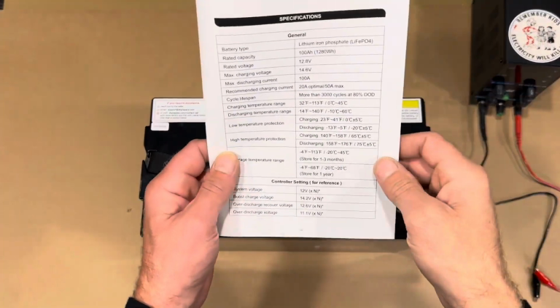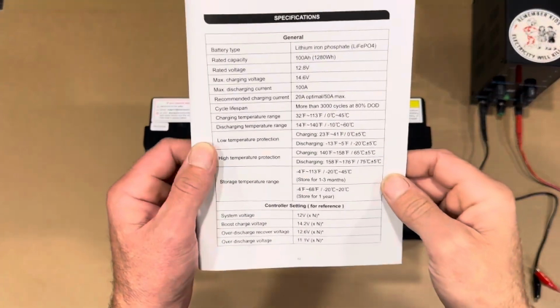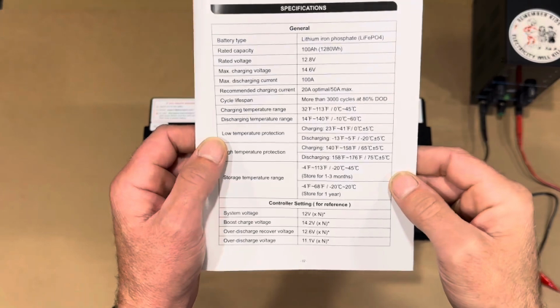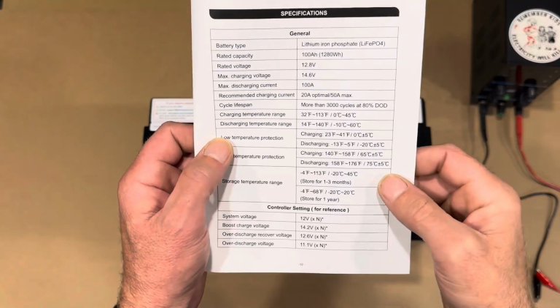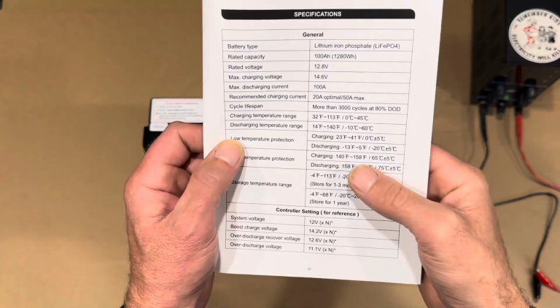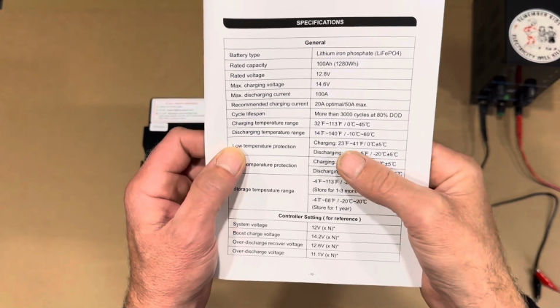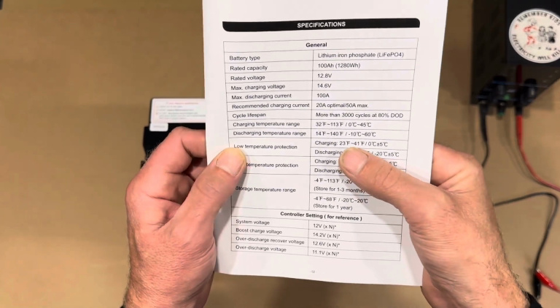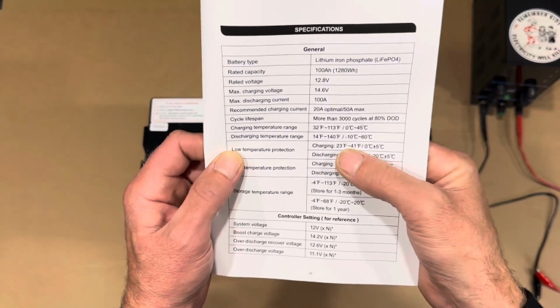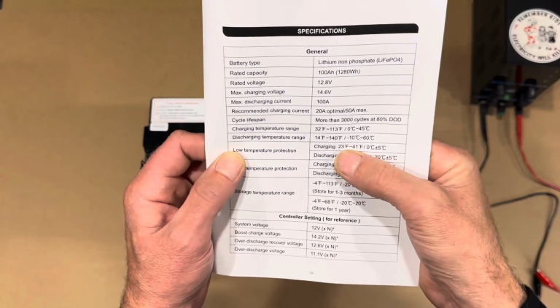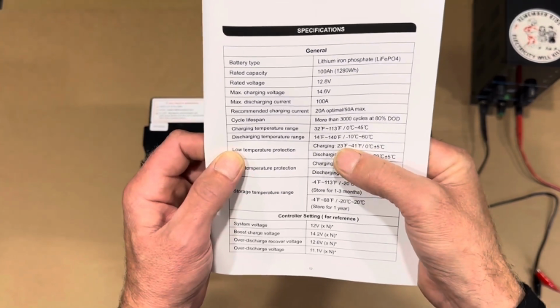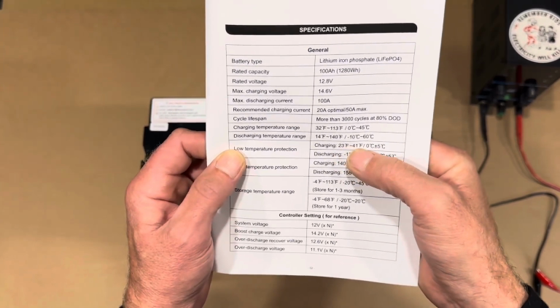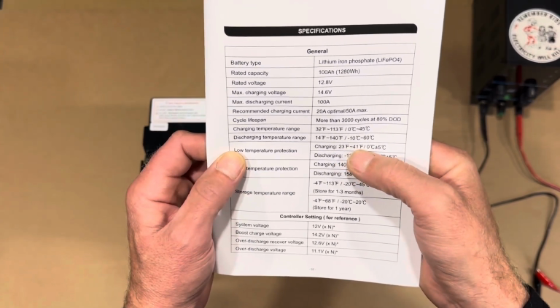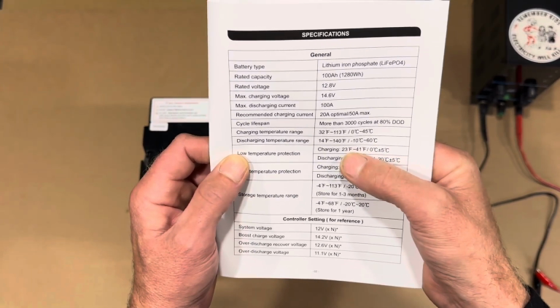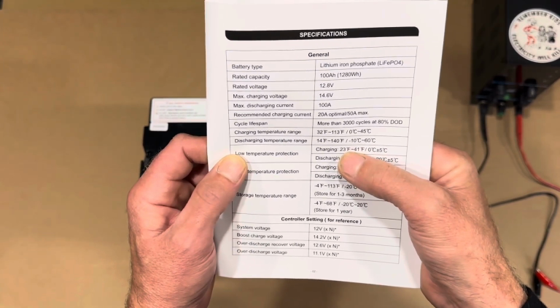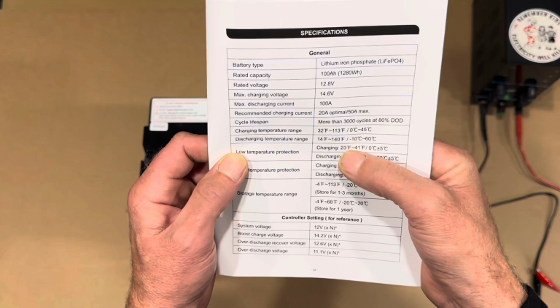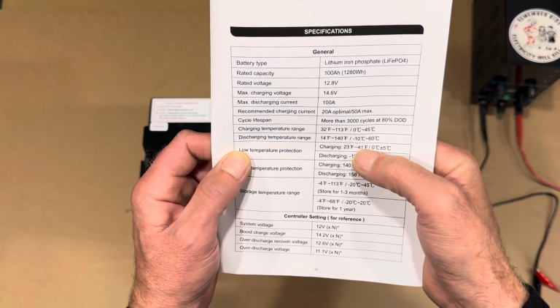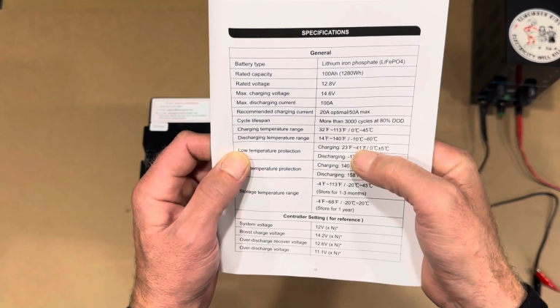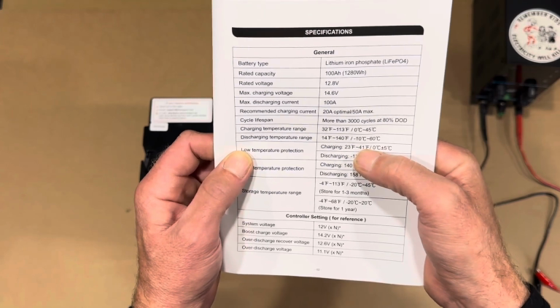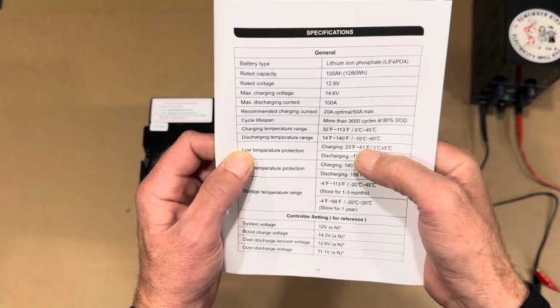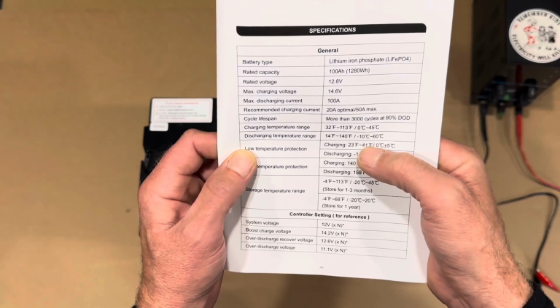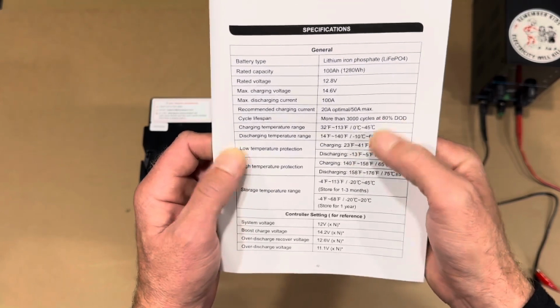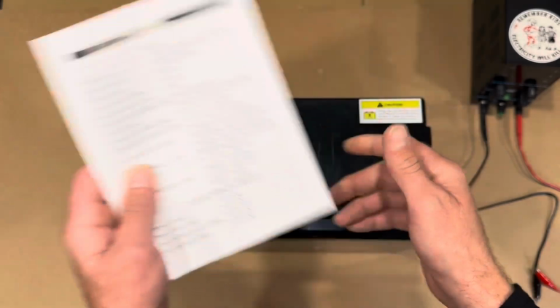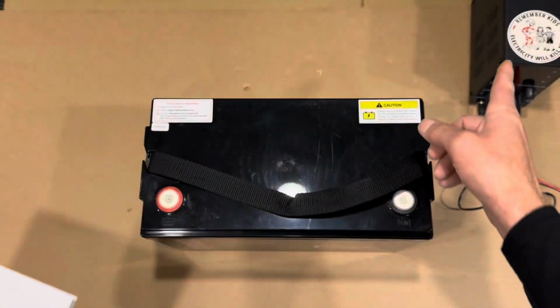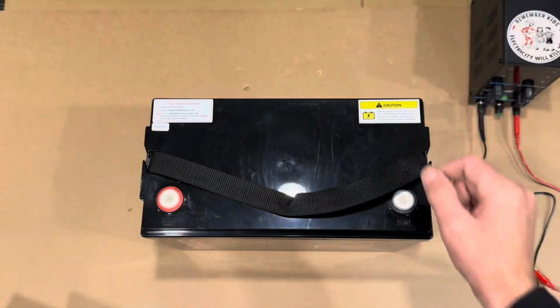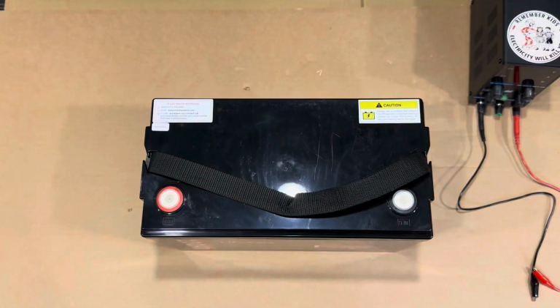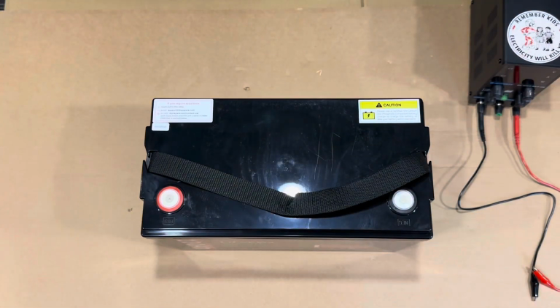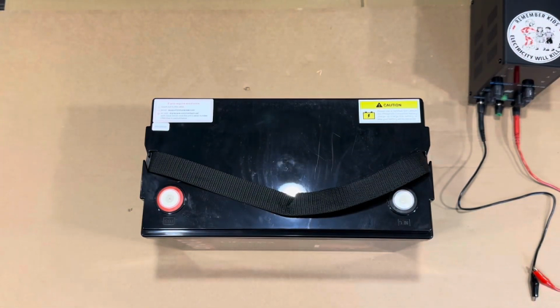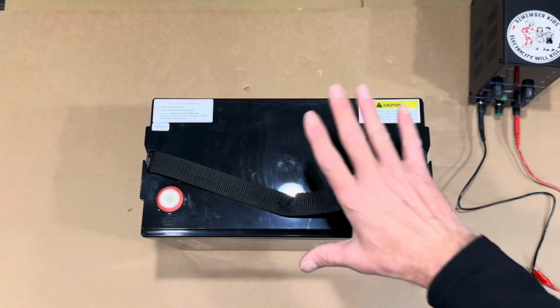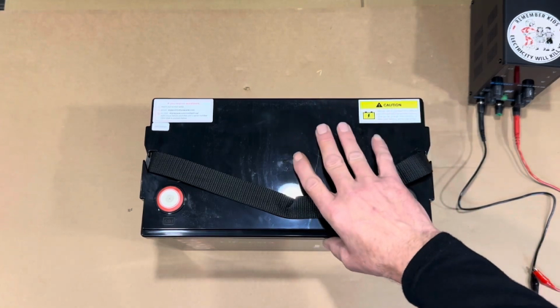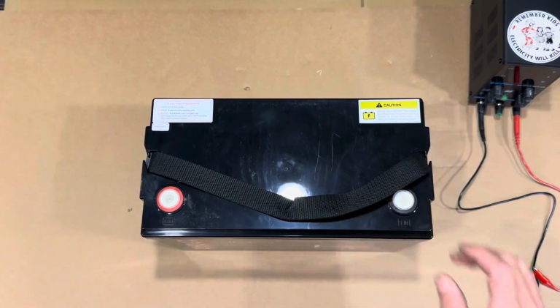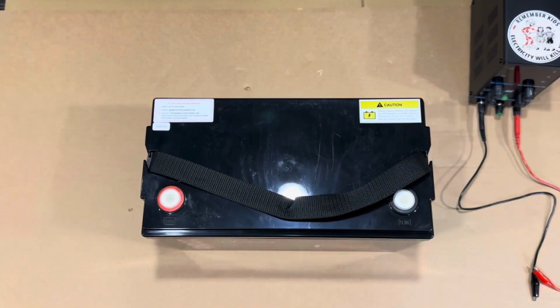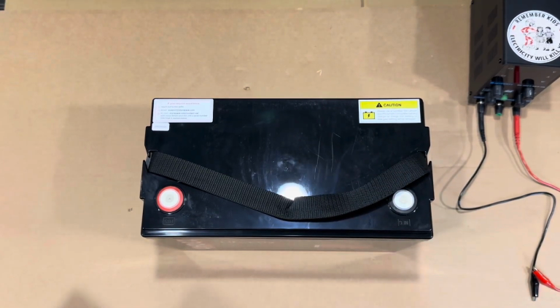For reference in the manual, there is low temp protection for charging — 23 degrees cuts it out, and then 41 degrees it'll re-initiate charging. So when you use the bench power supply, let me go over this battery first.